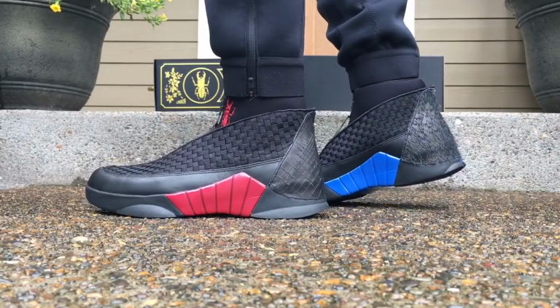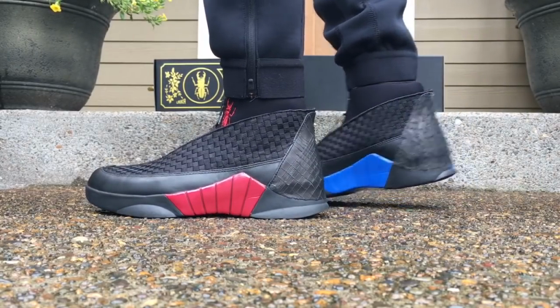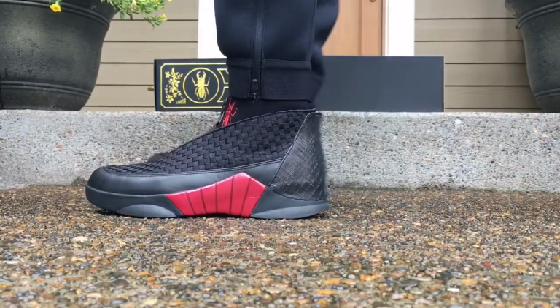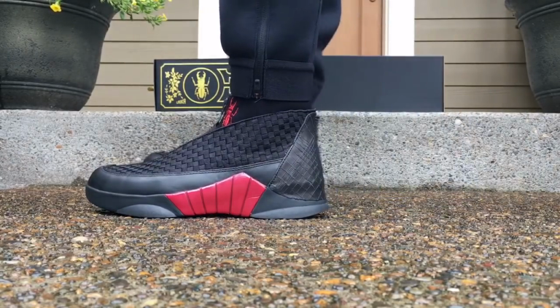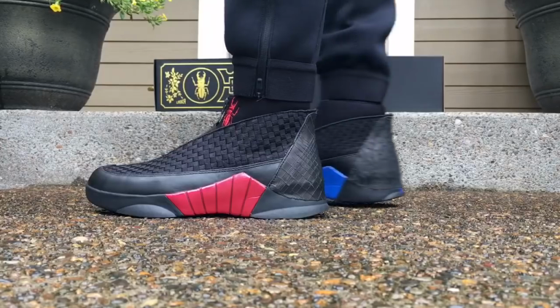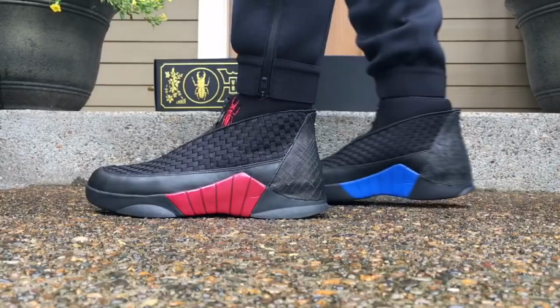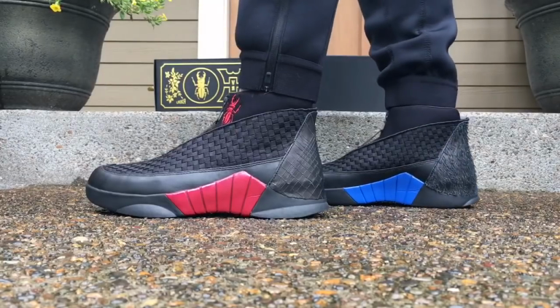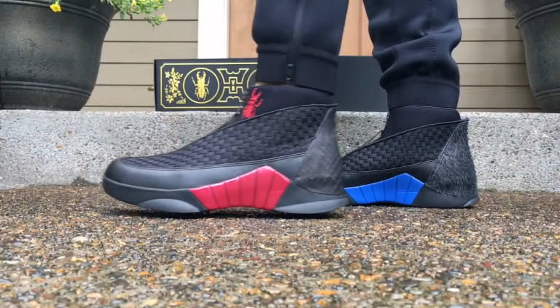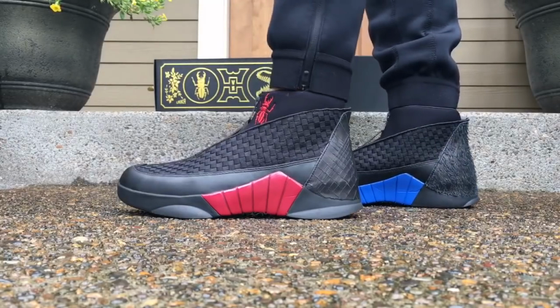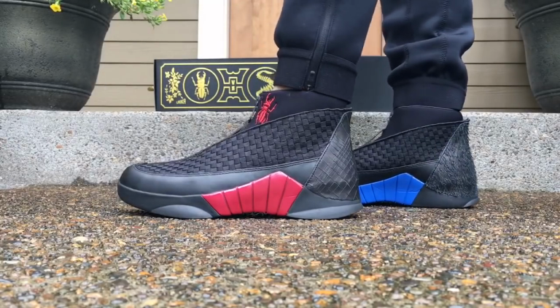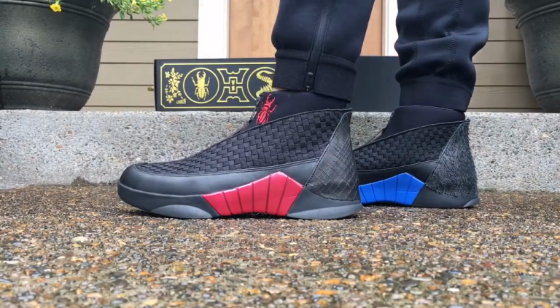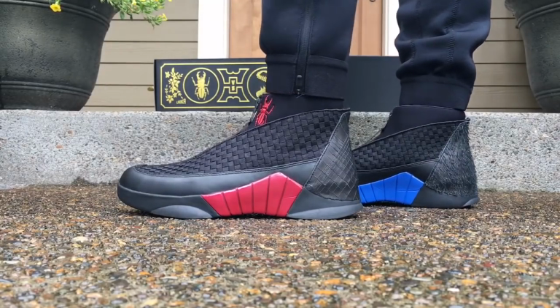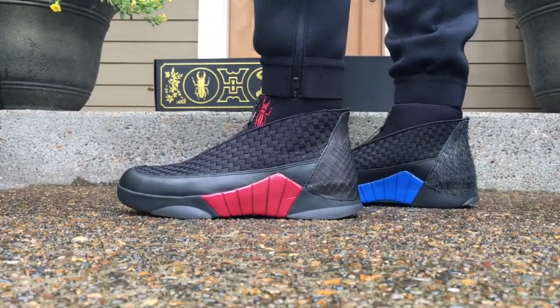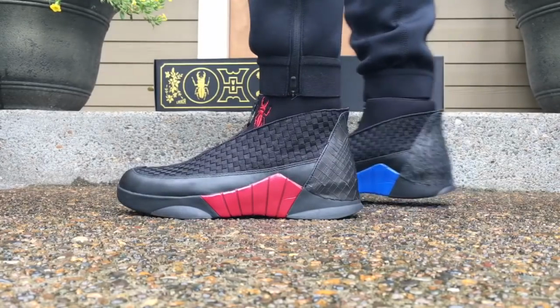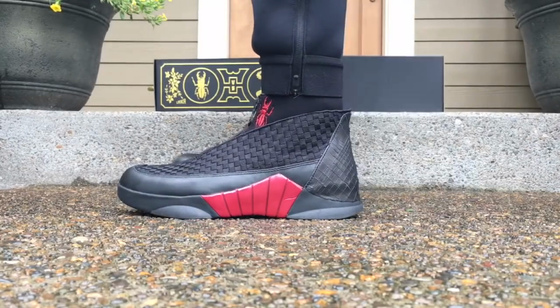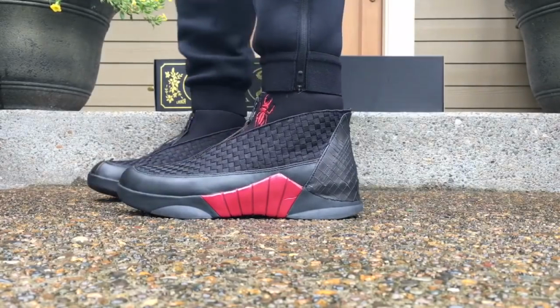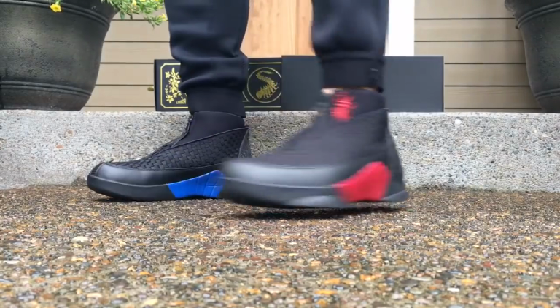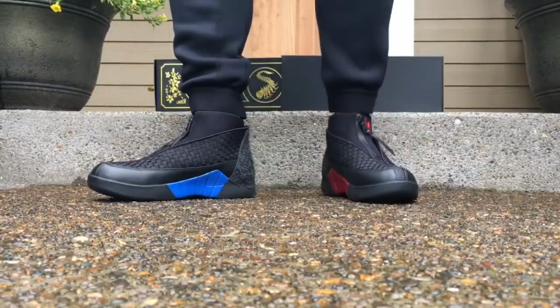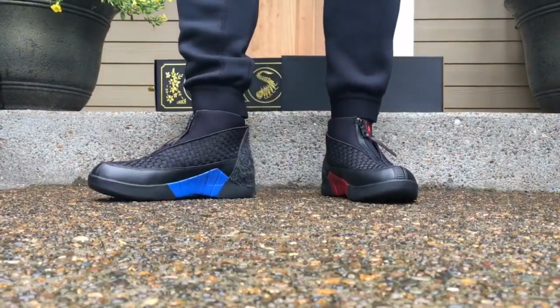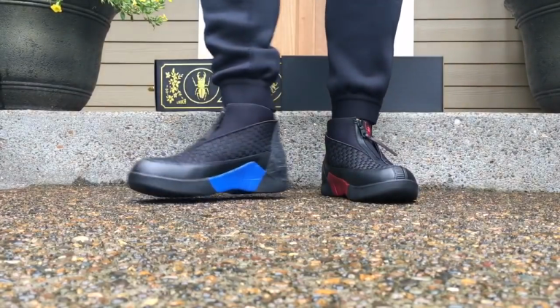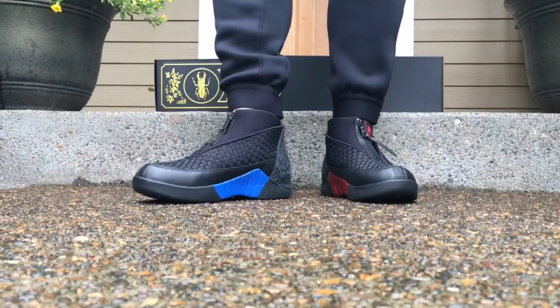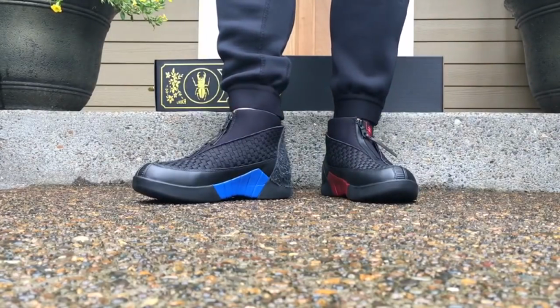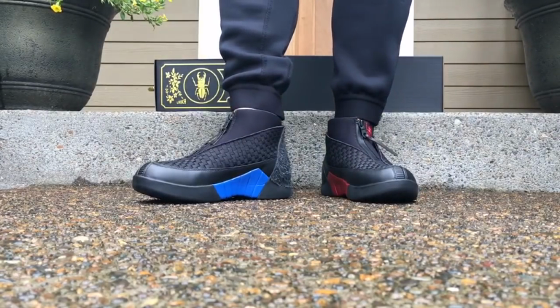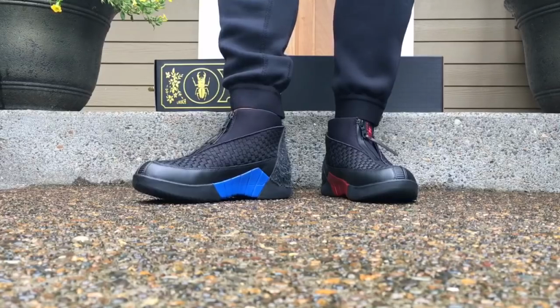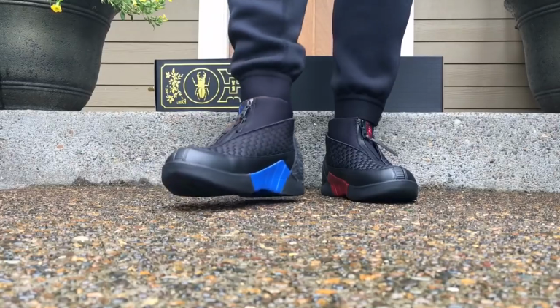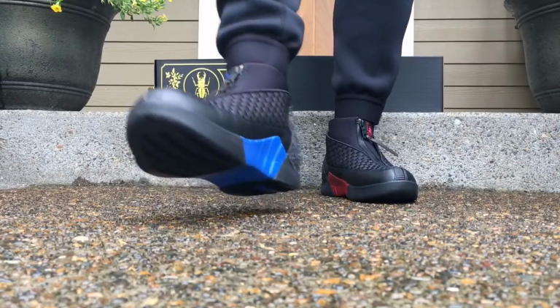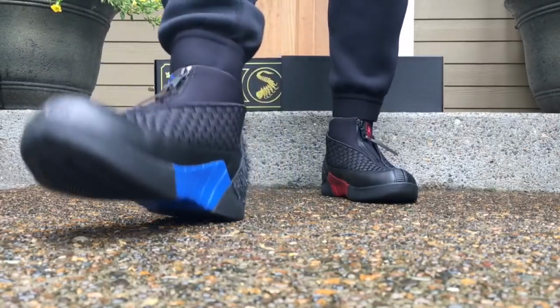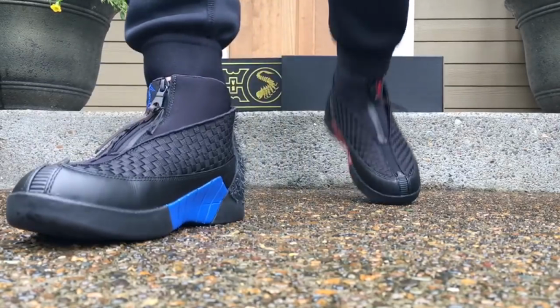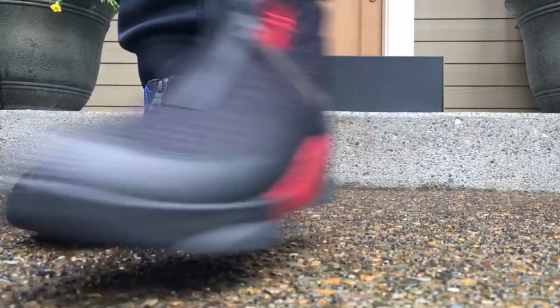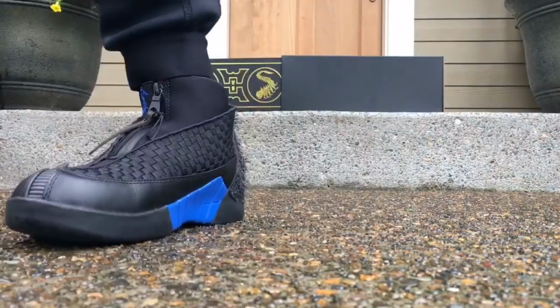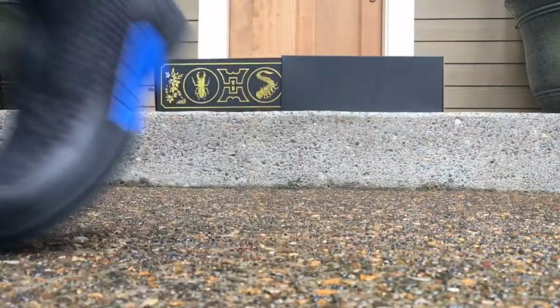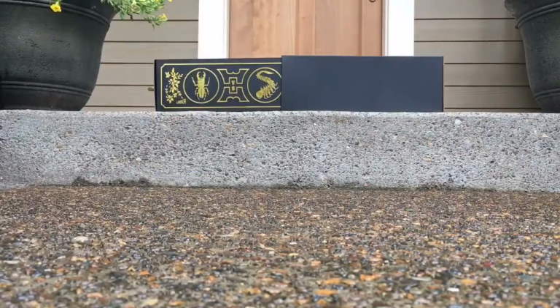Anyways, I really like the overall look of these things. If you want to know more about how I got them, check my channel — I did an unboxing video of these already. Hopefully you guys enjoy the on-feet. Thanks for watching guys. Peace!